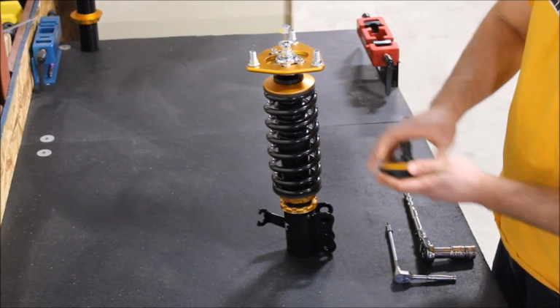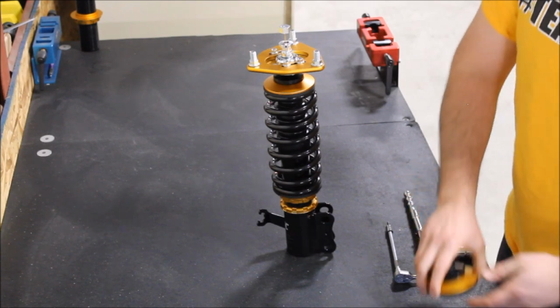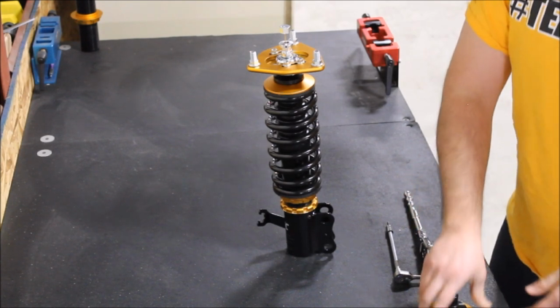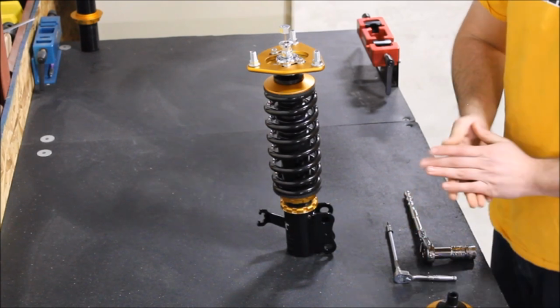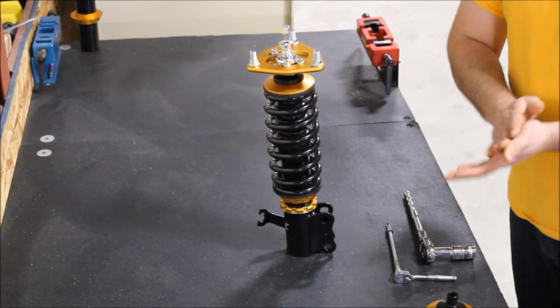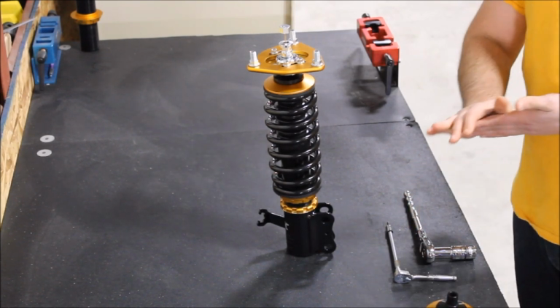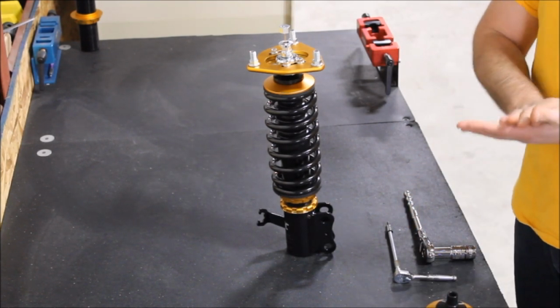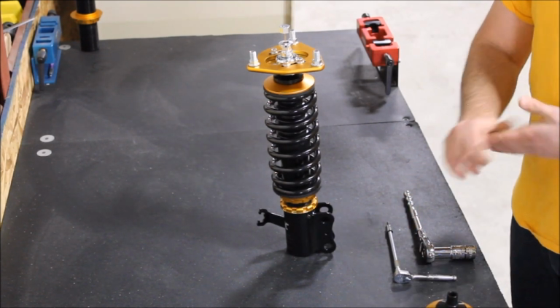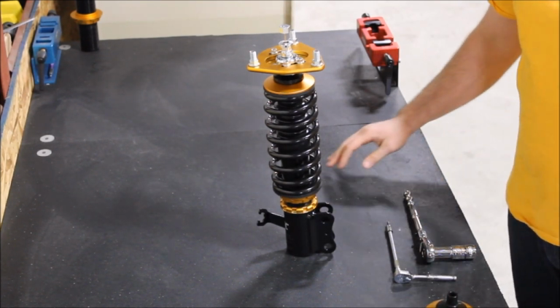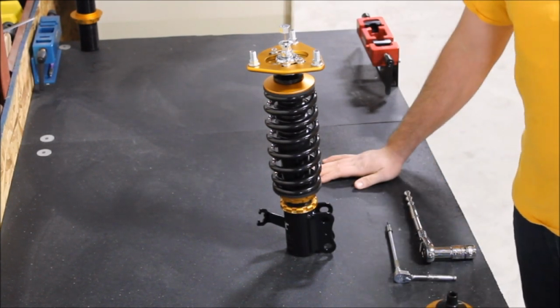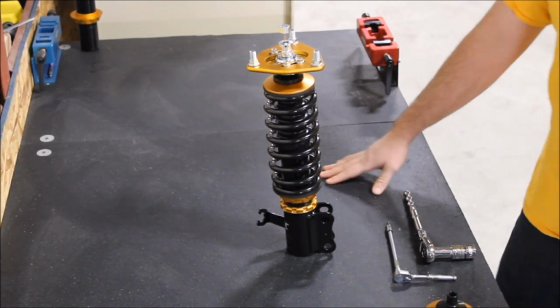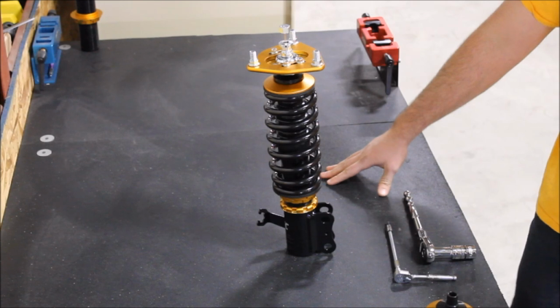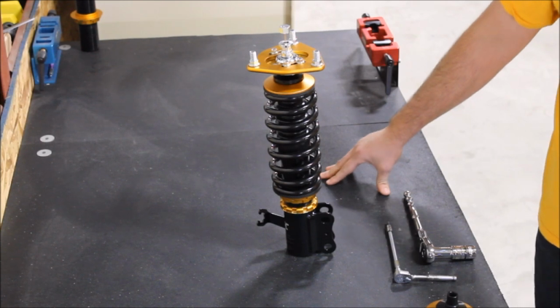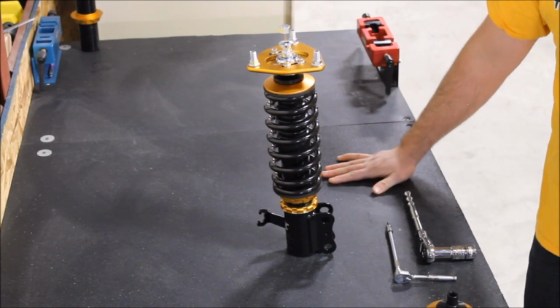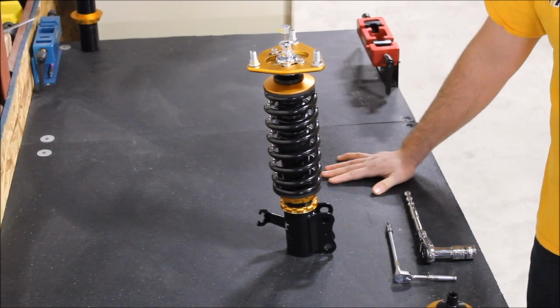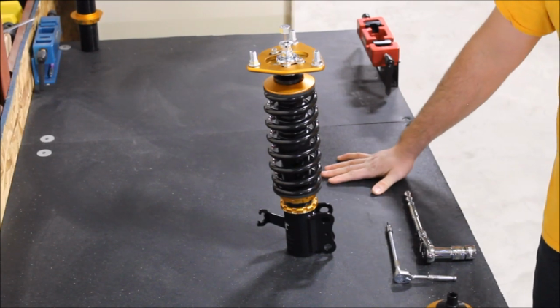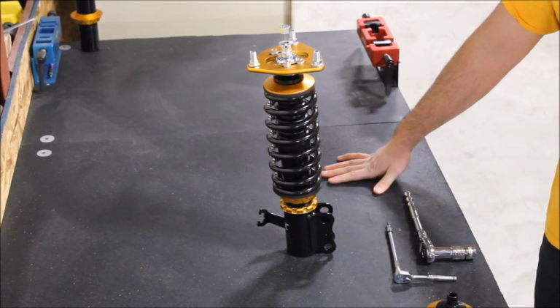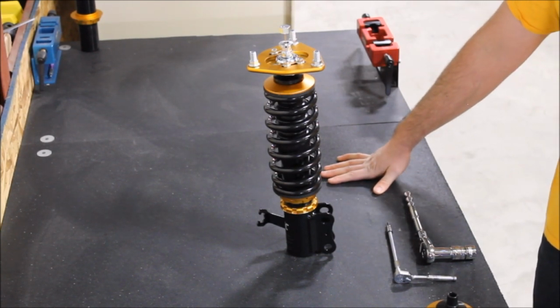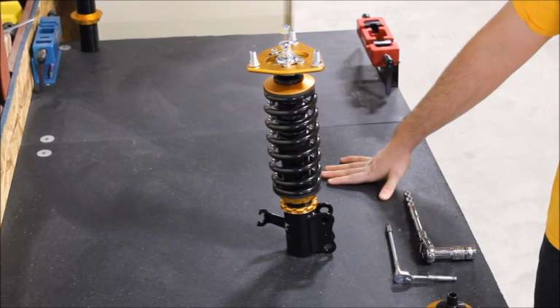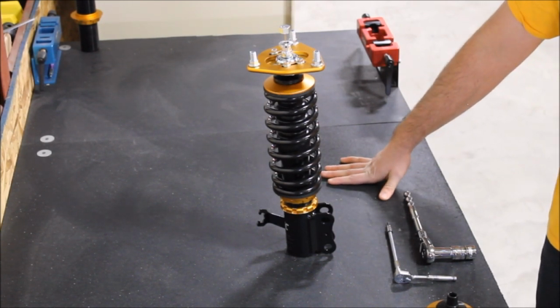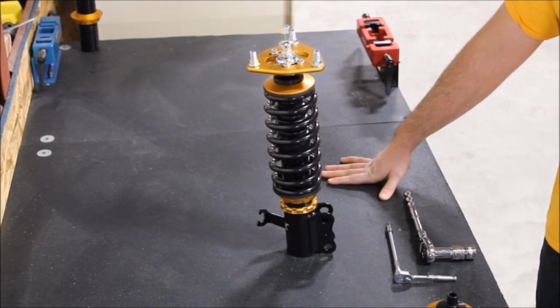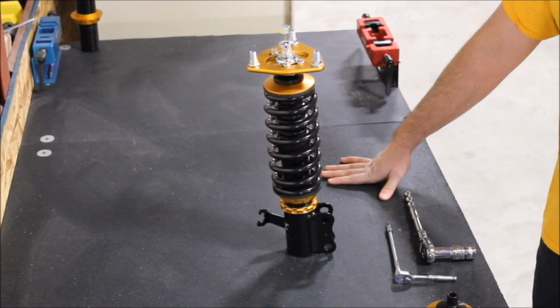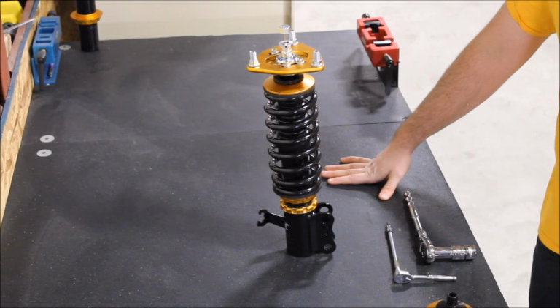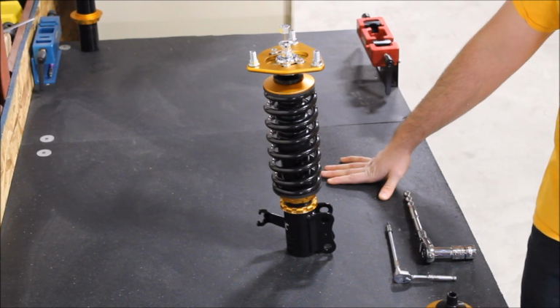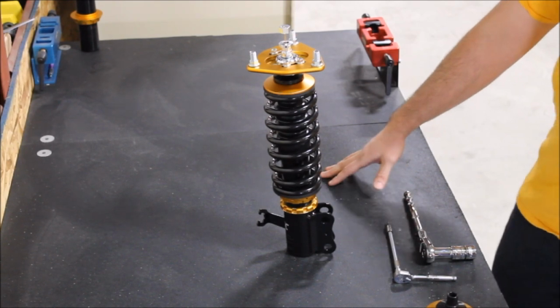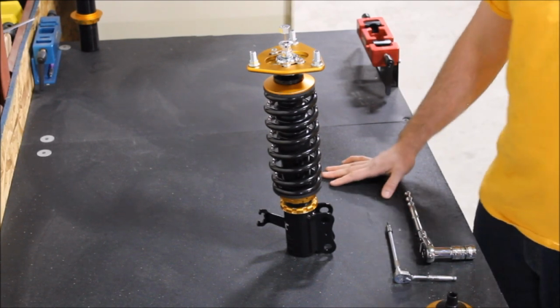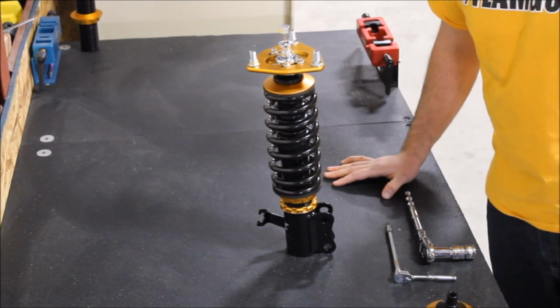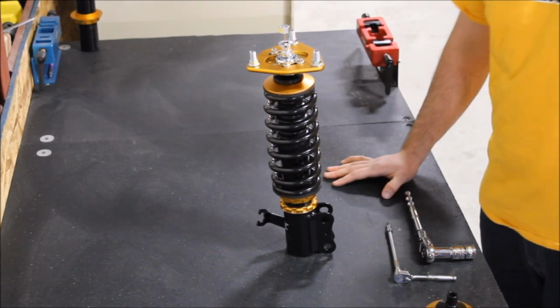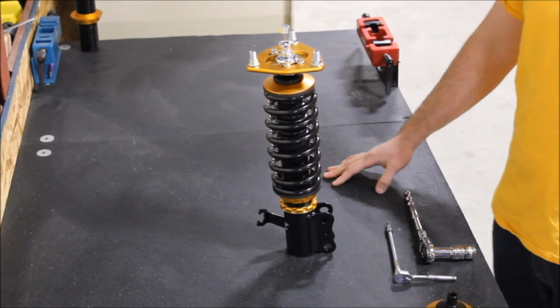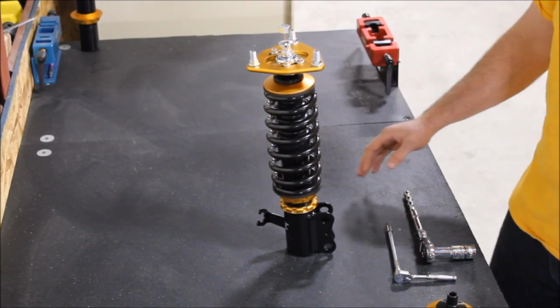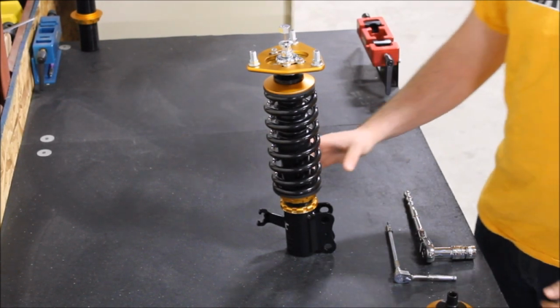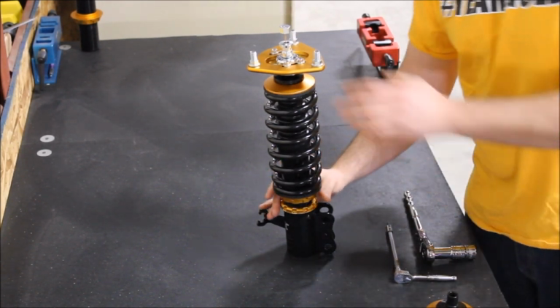Like anything else, grease and oil dry up over time, so we recommend every season or two to open up your thrust bearings, pack them with grease, and reassemble them. We're going to show you how to do that right now with a few easy steps.